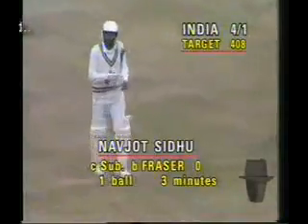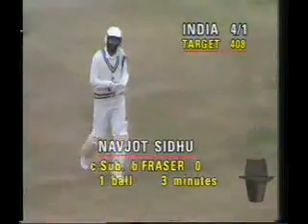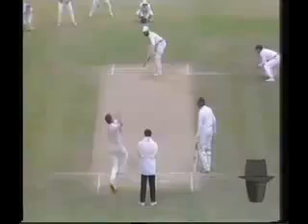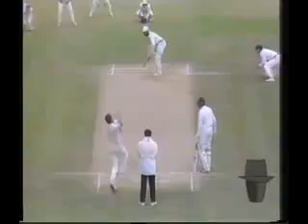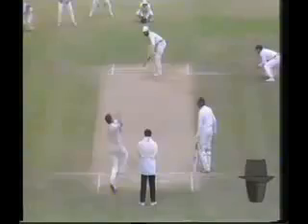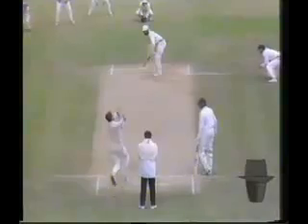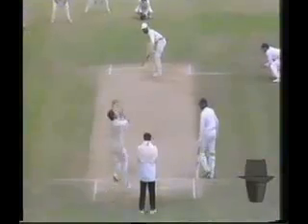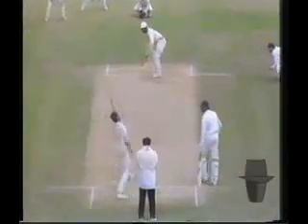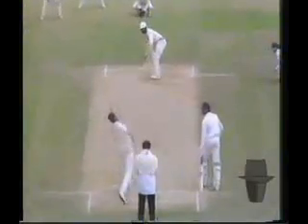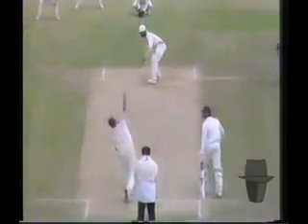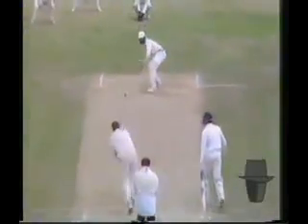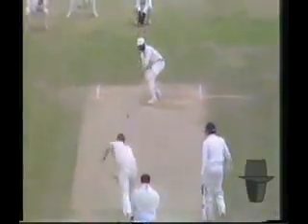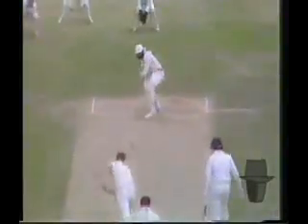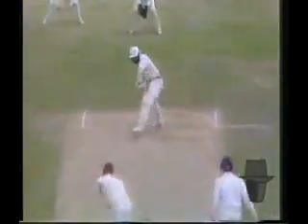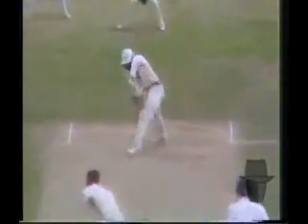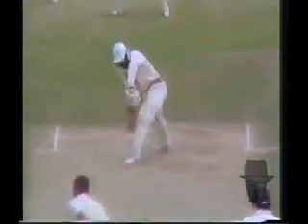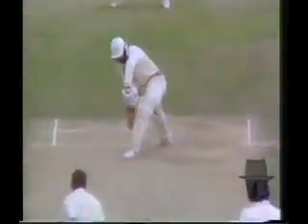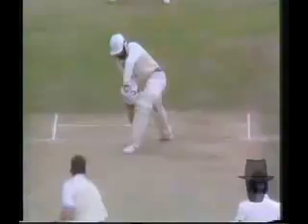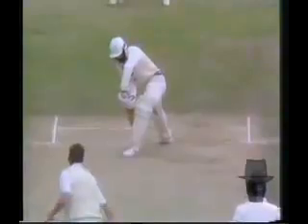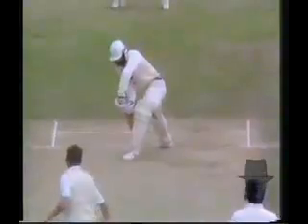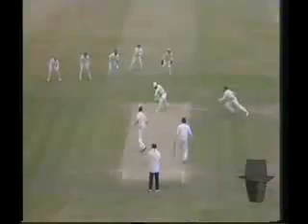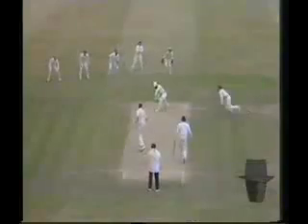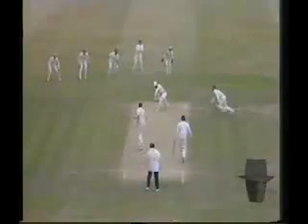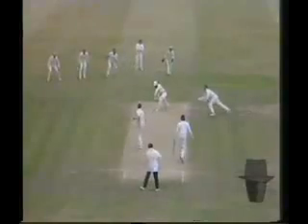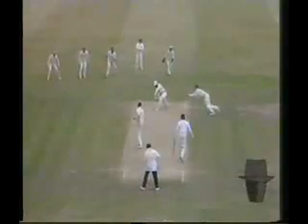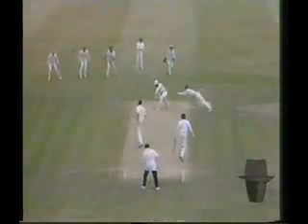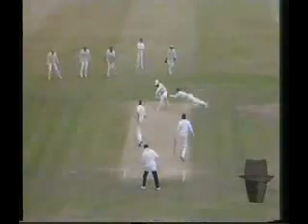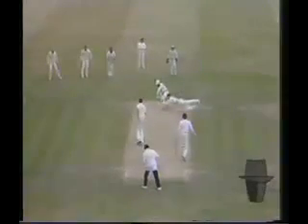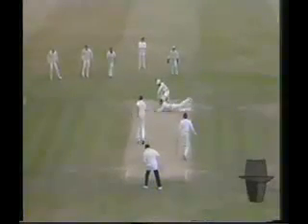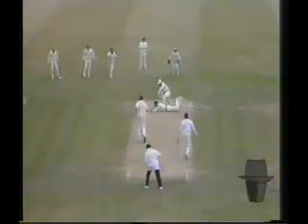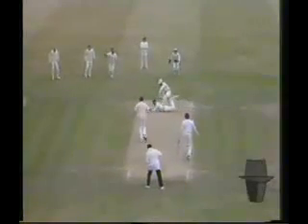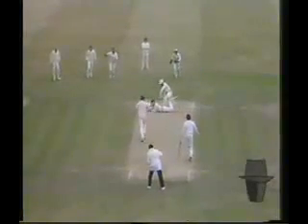Yes, it was a good catch and I believe that he just stood at least a half a yard, maybe a yard closer at short leg than what John Morris has been standing.